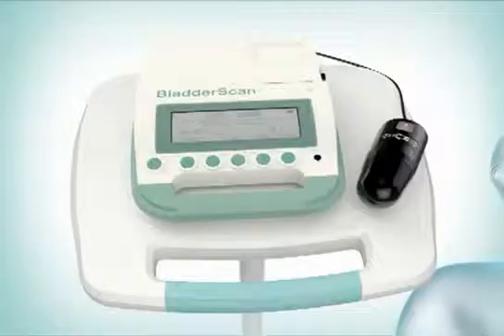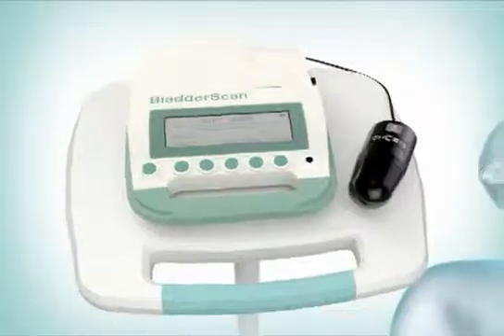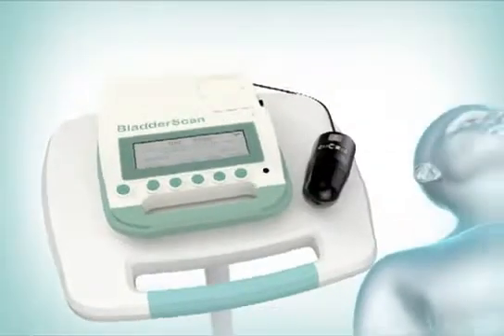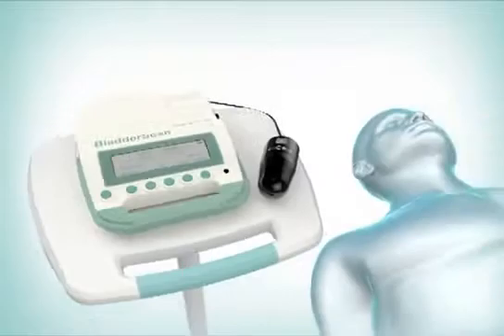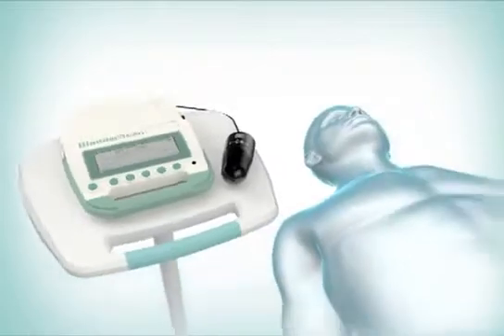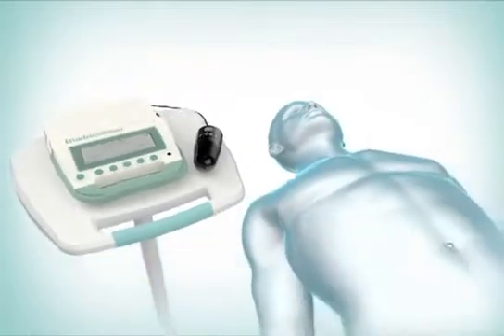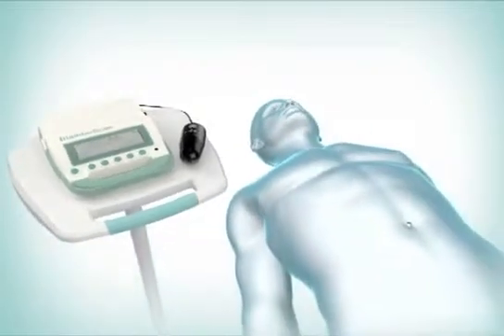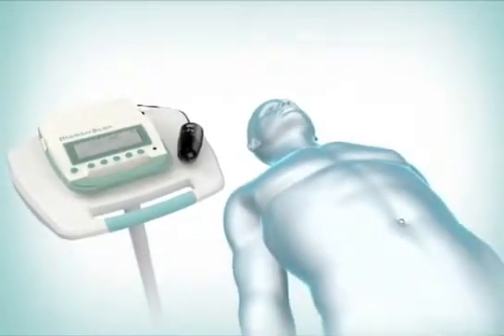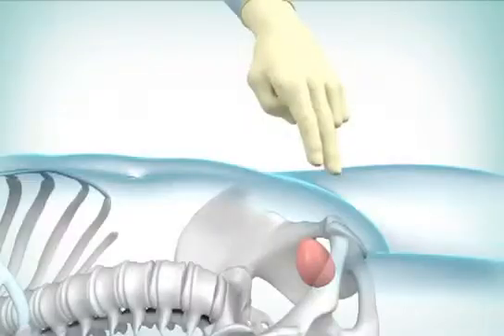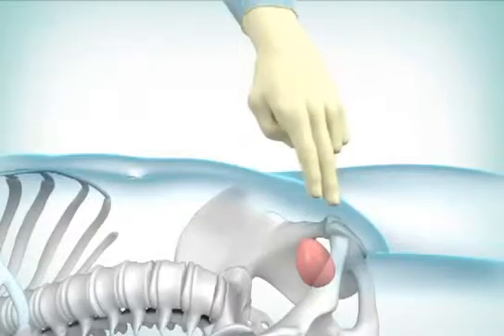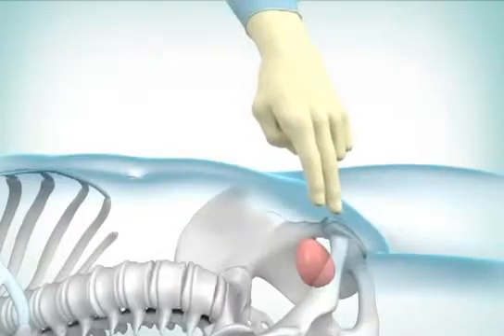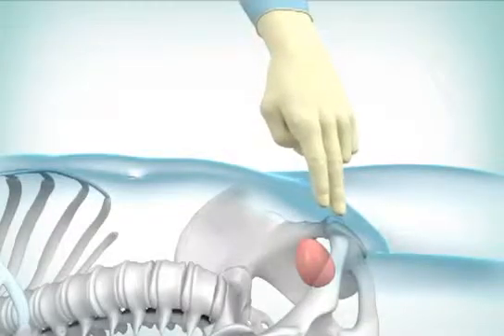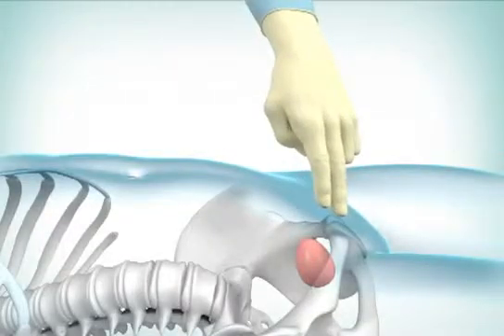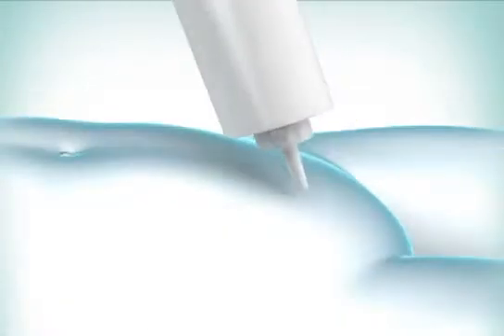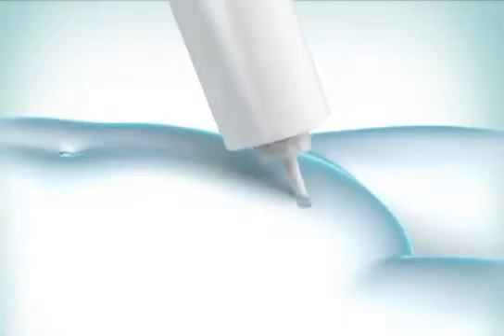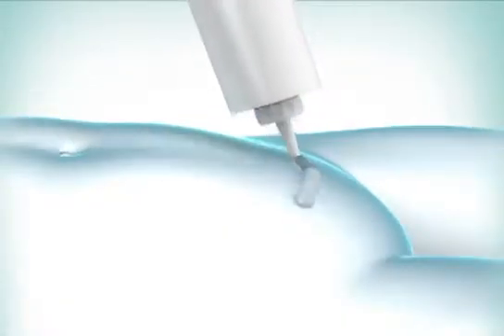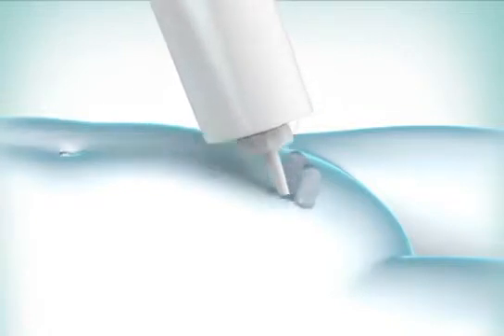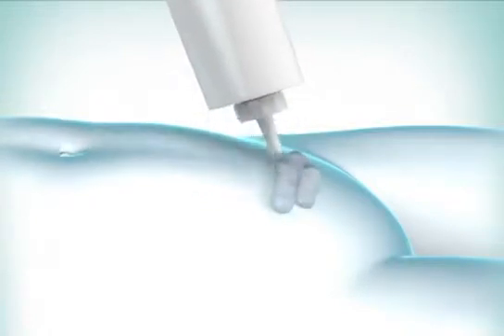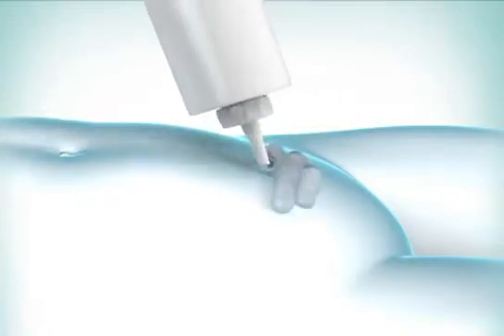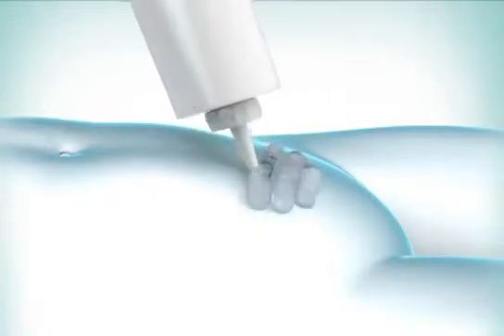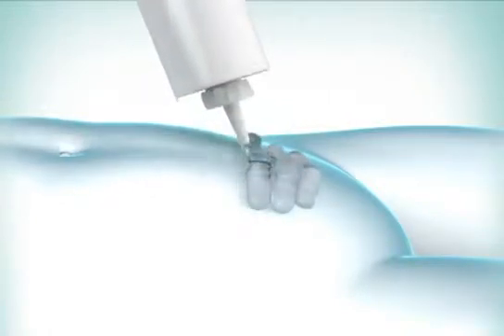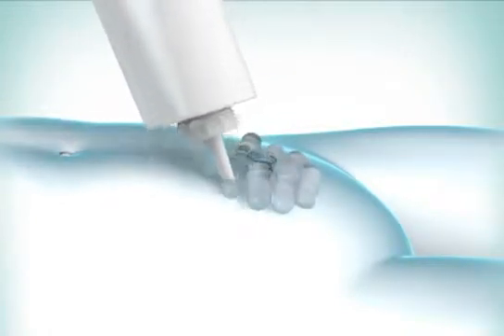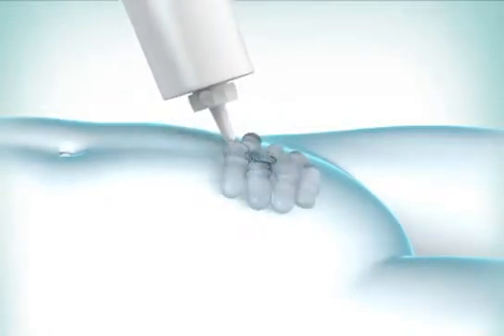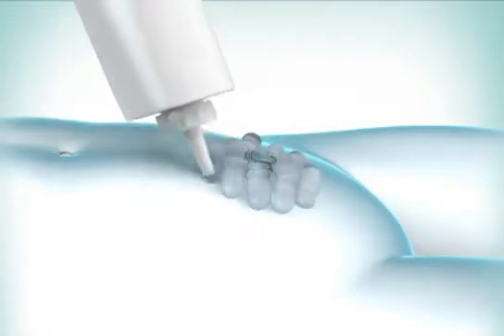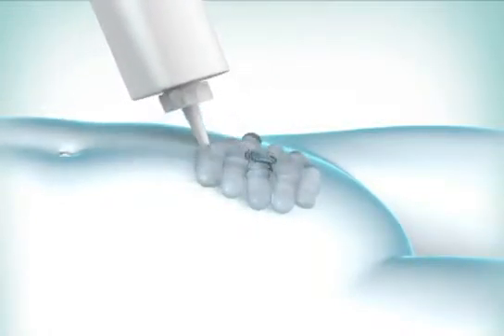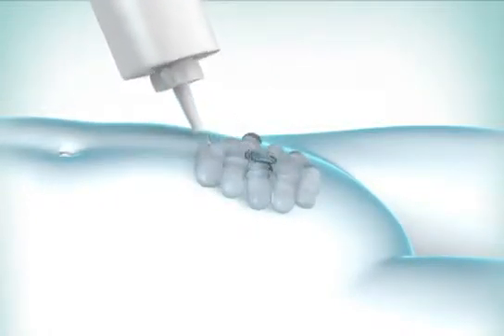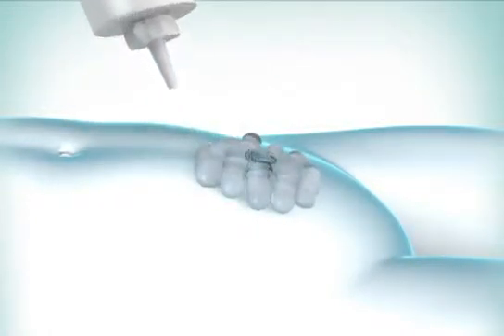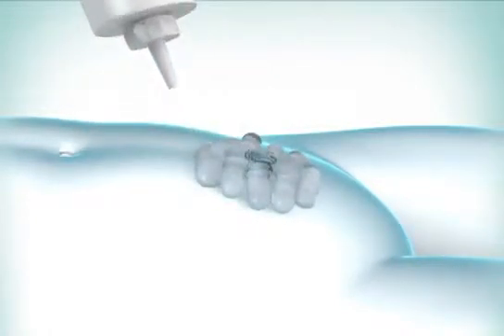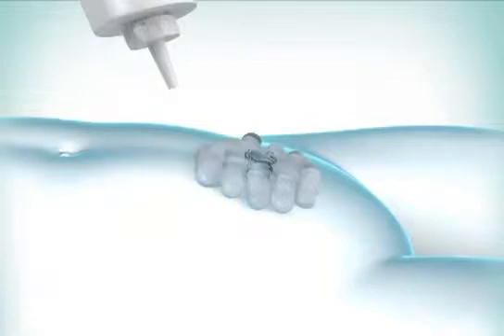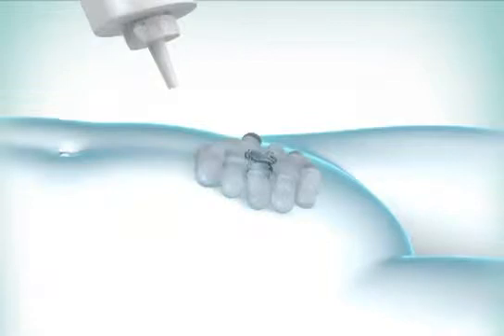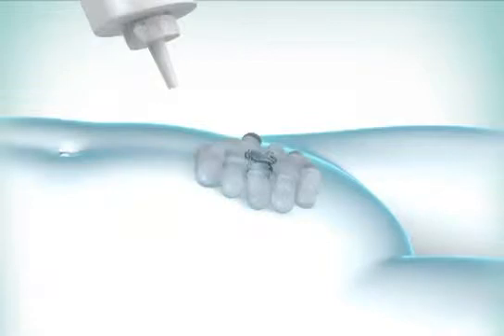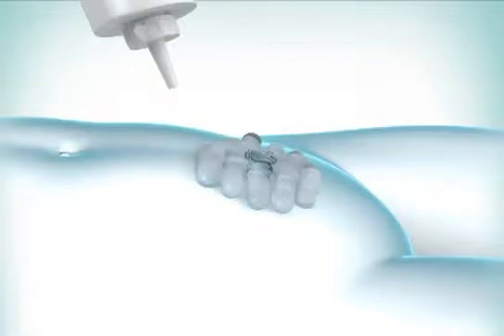Have the patient lie in the supine position. Palpate the patient's pubic bone and place an ample quantity of gel midline on the patient's abdomen, about 1 inch or 3 centimeters above the pubic bone.